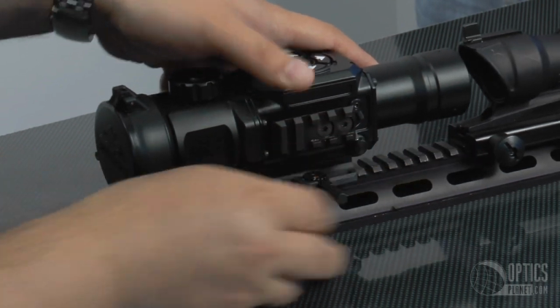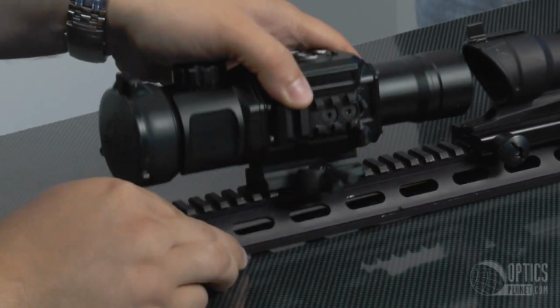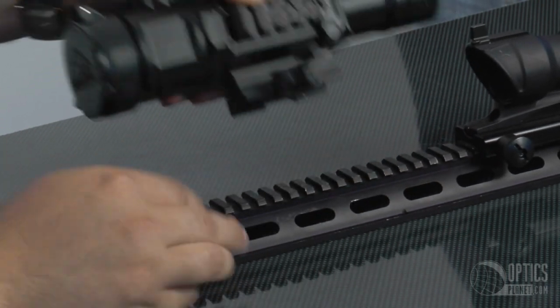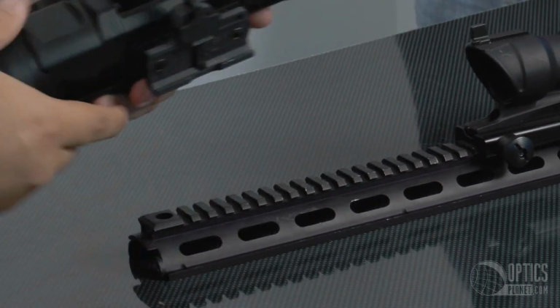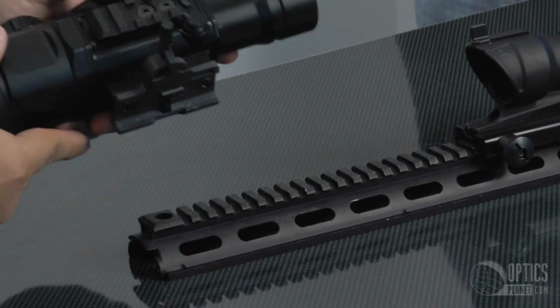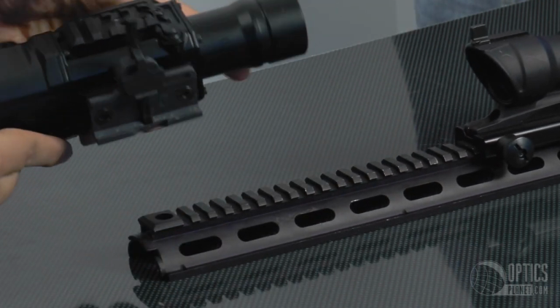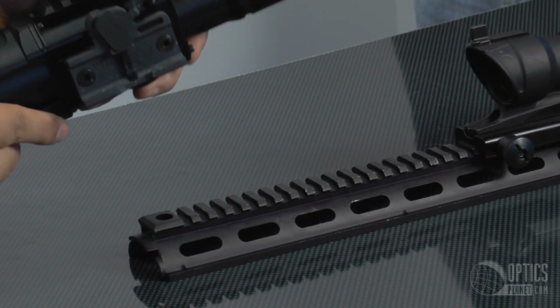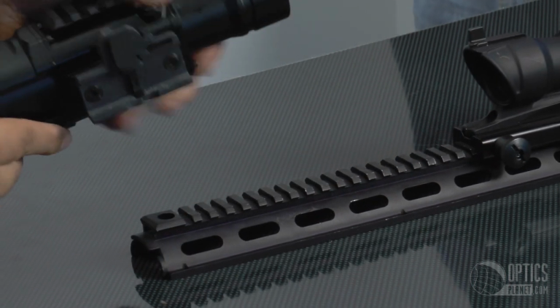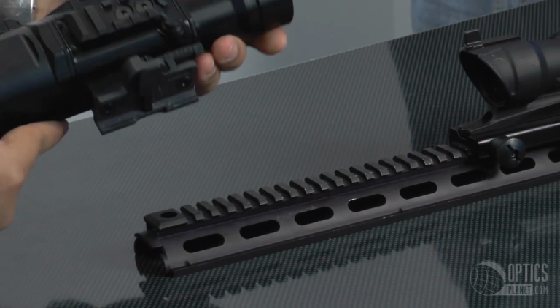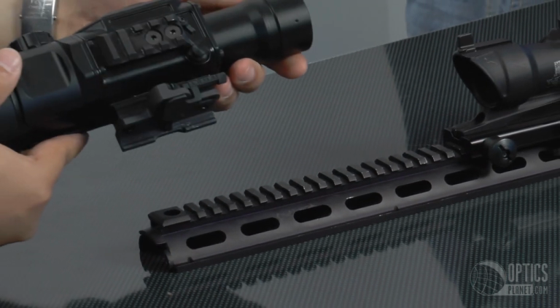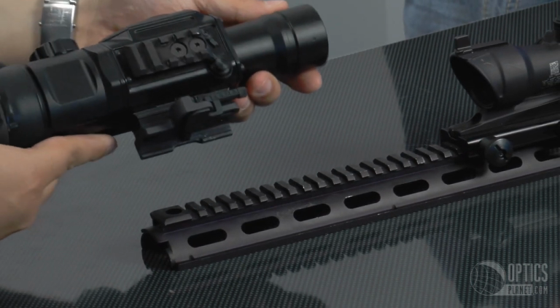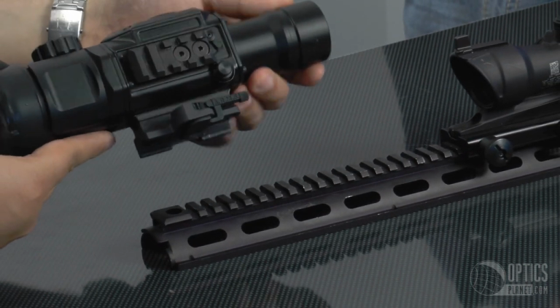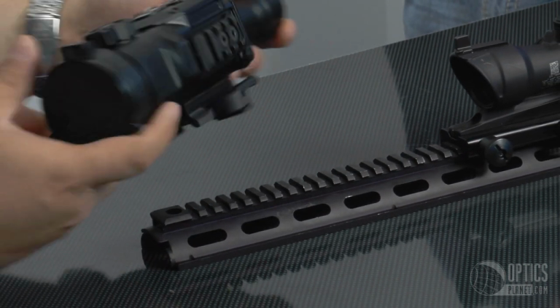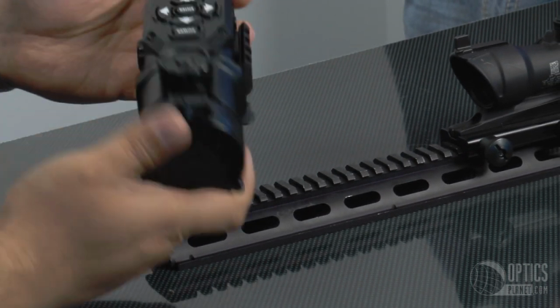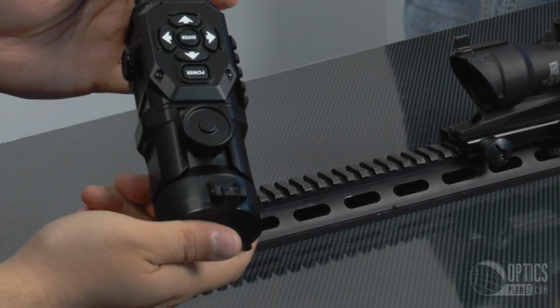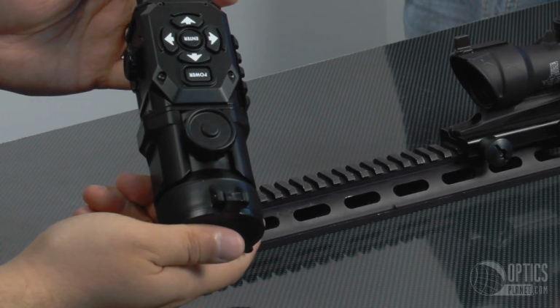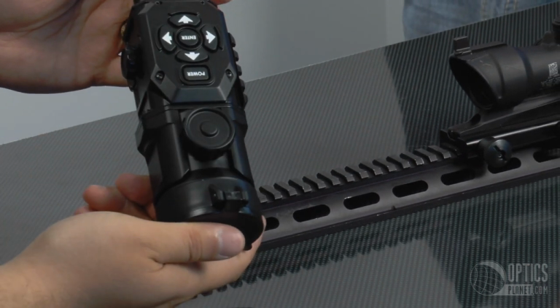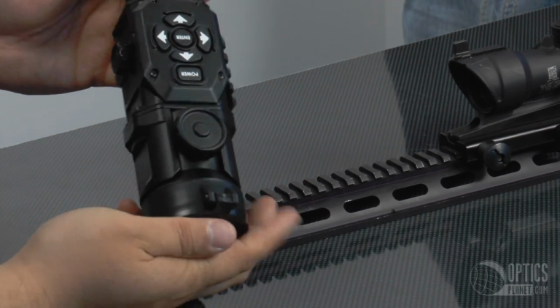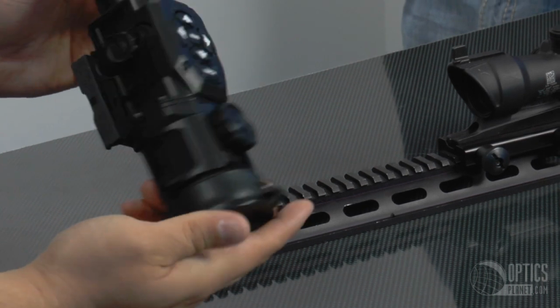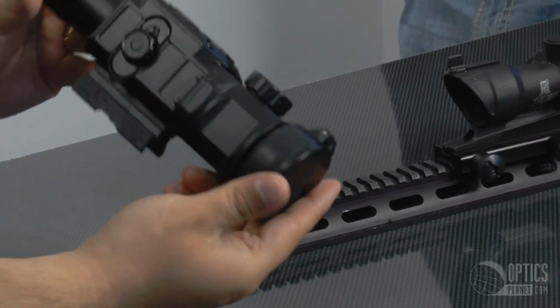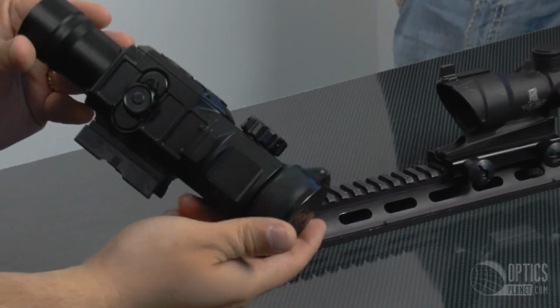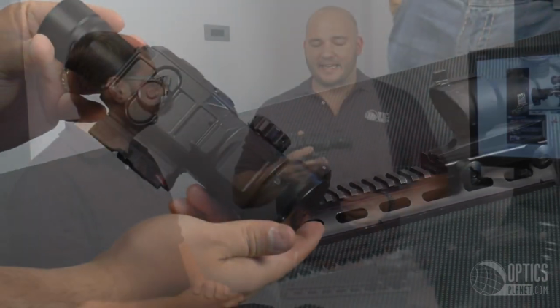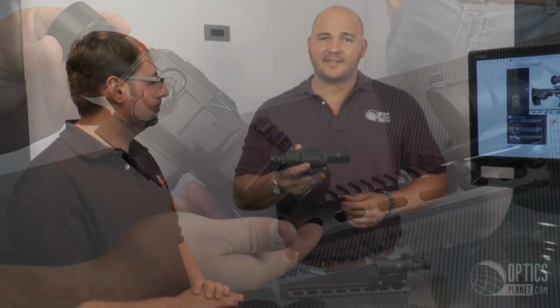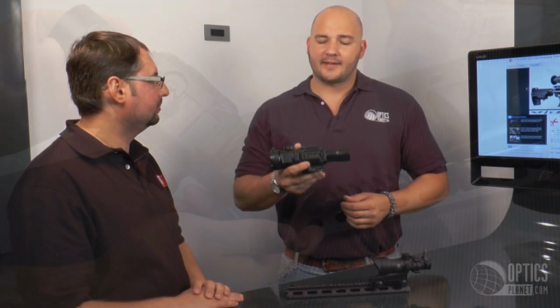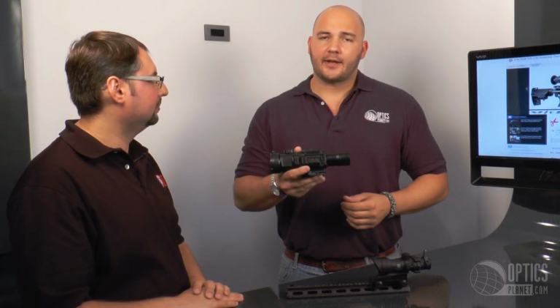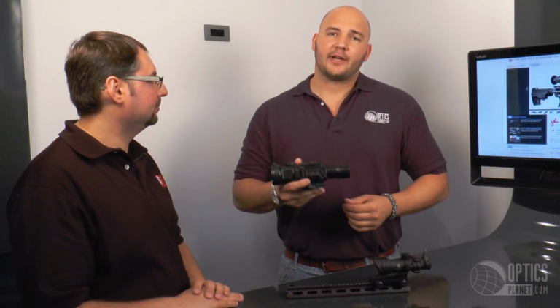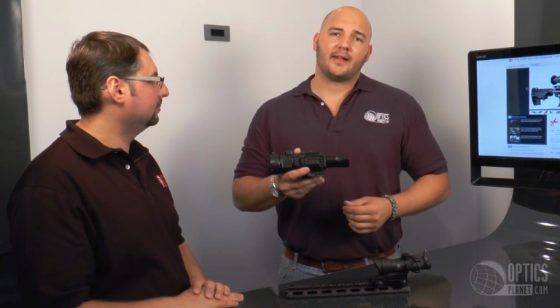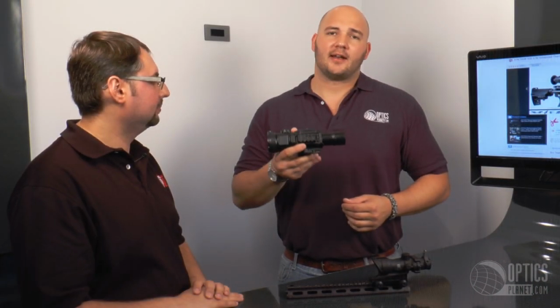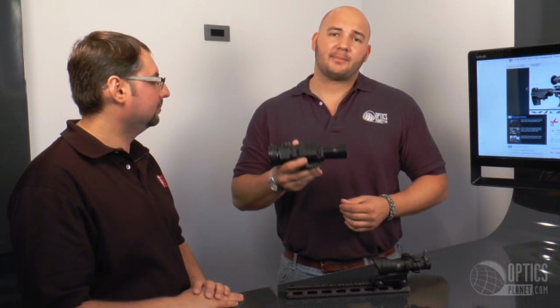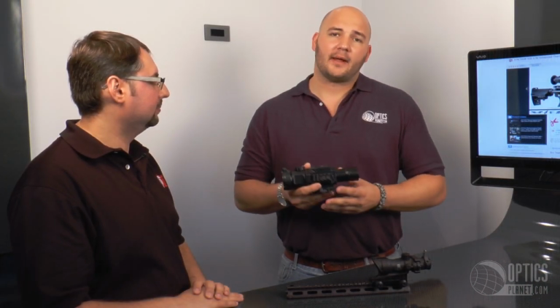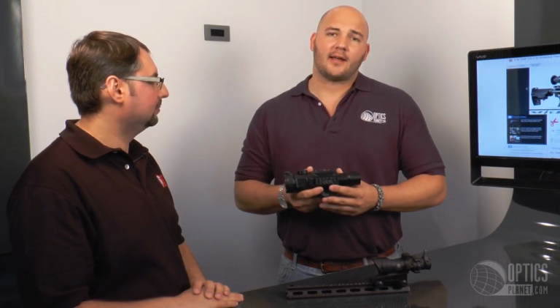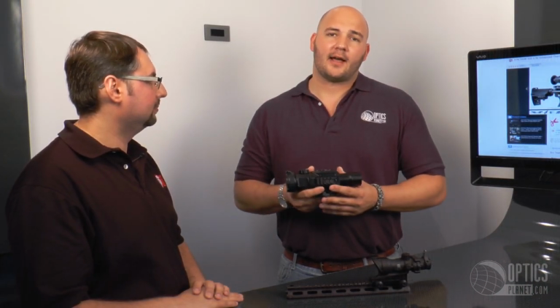It's available in 320x240 and in the 640. We have the ATN Tico — you can find these at OpticsPlanet.com.